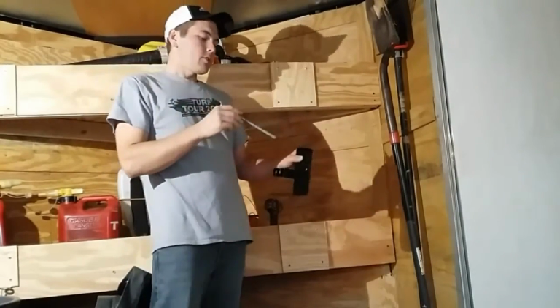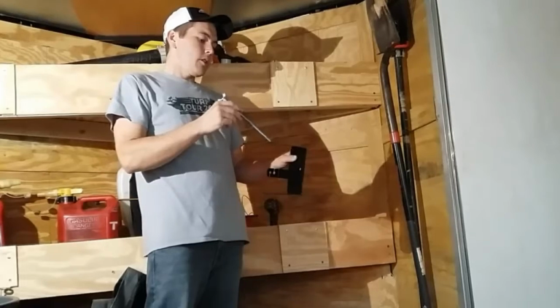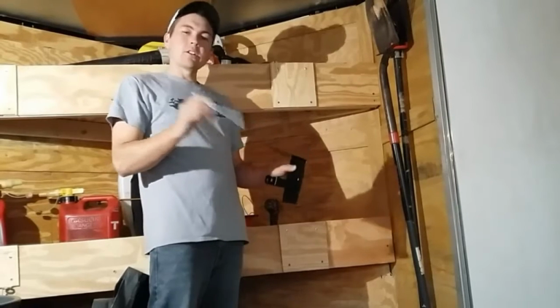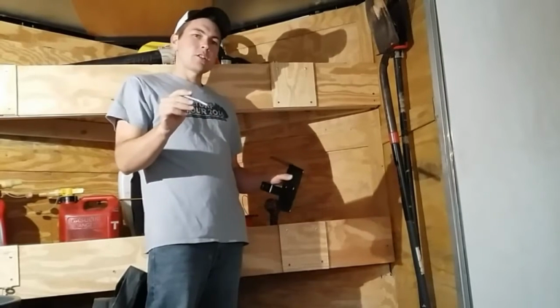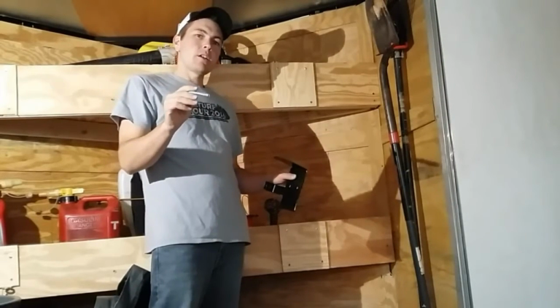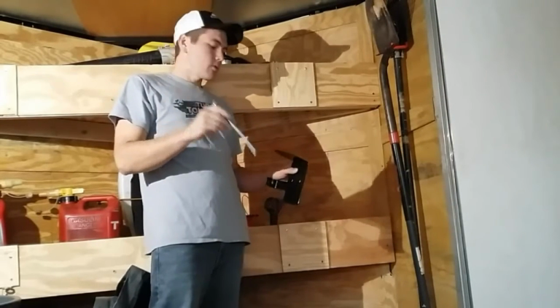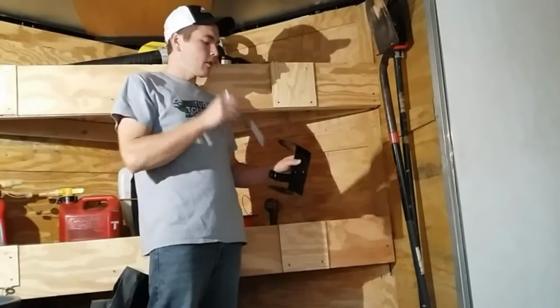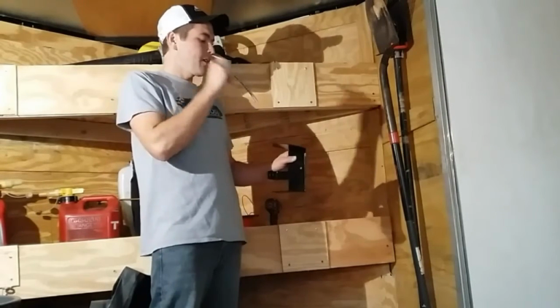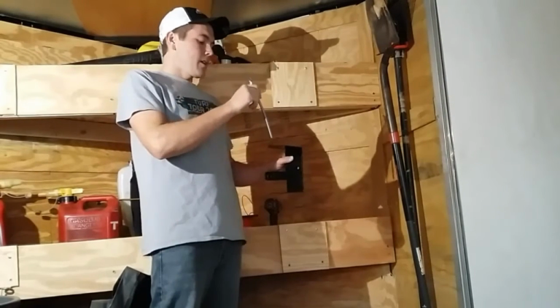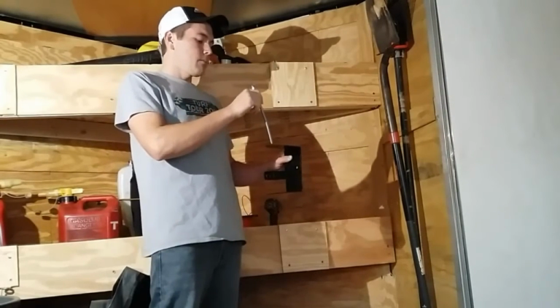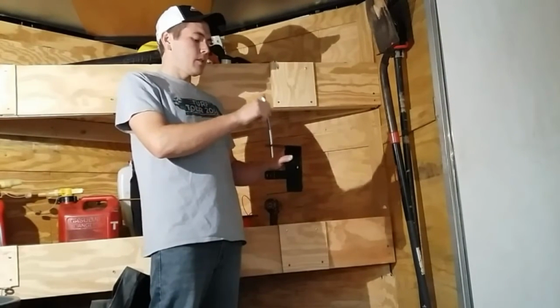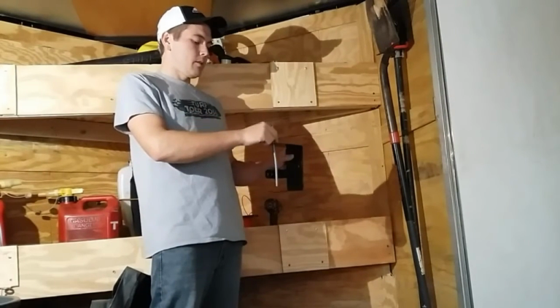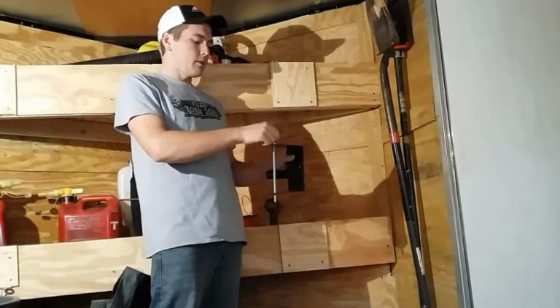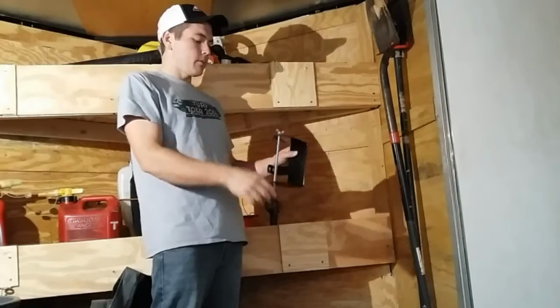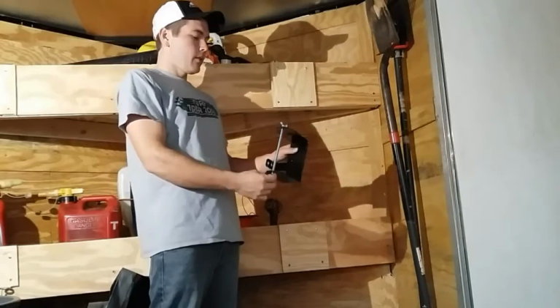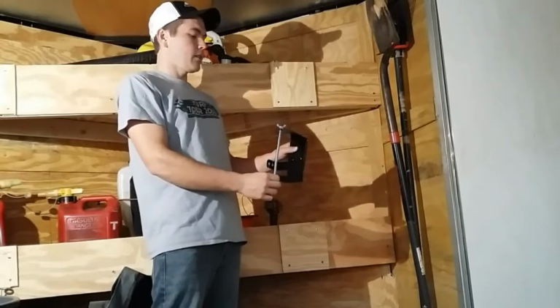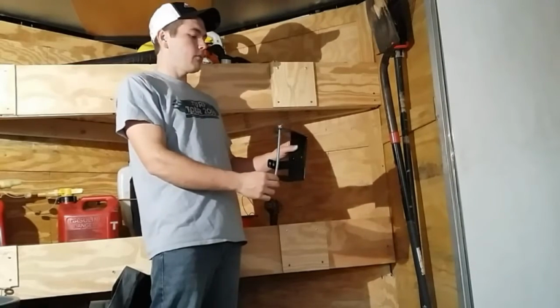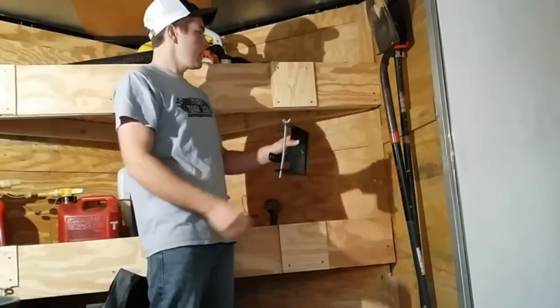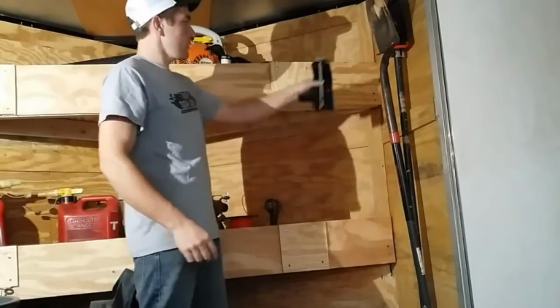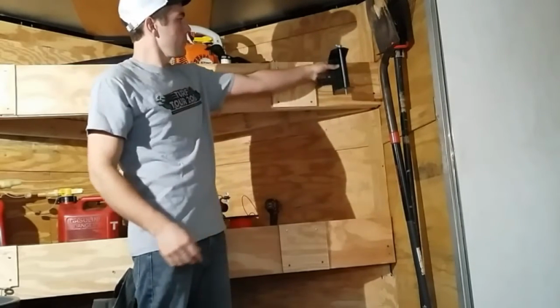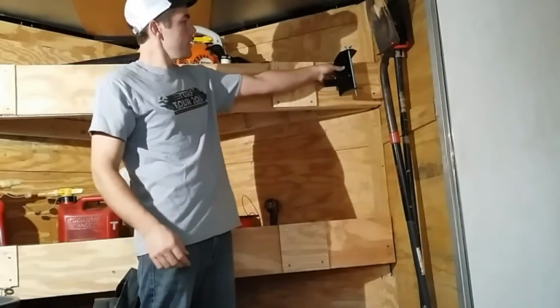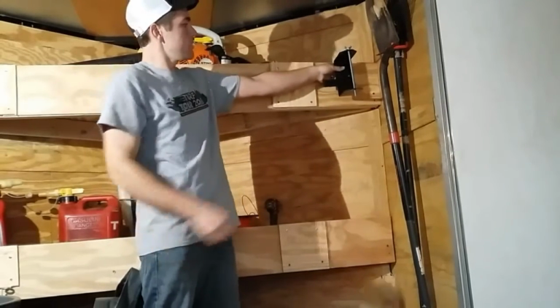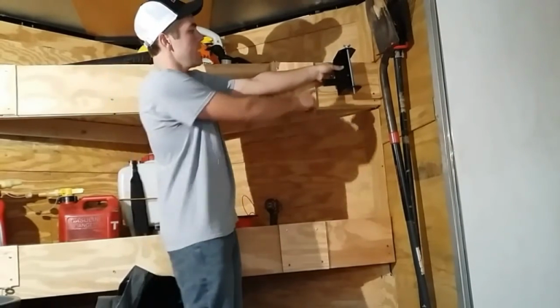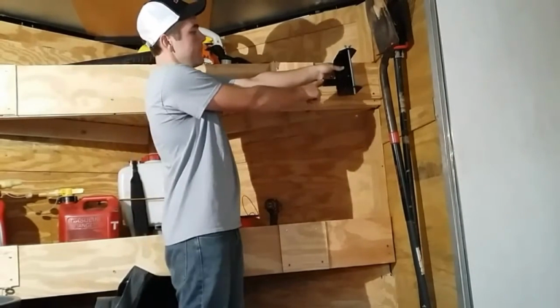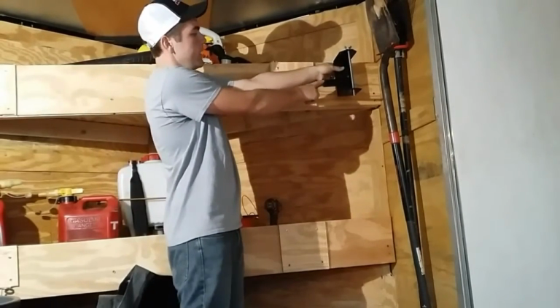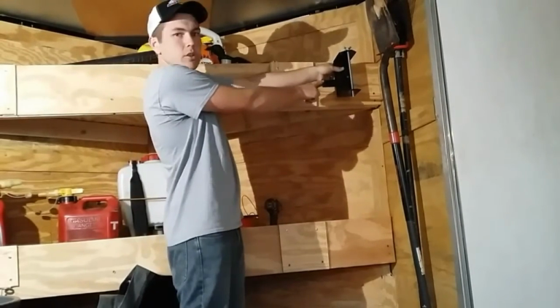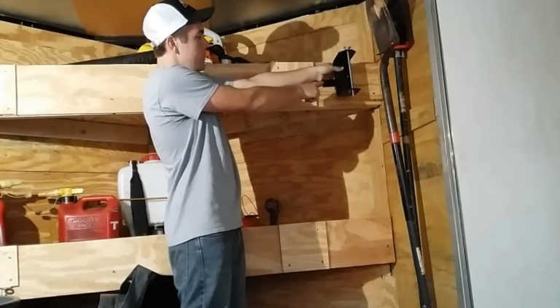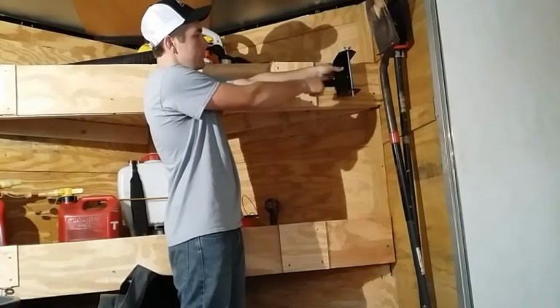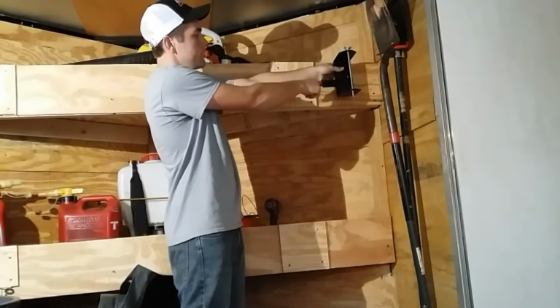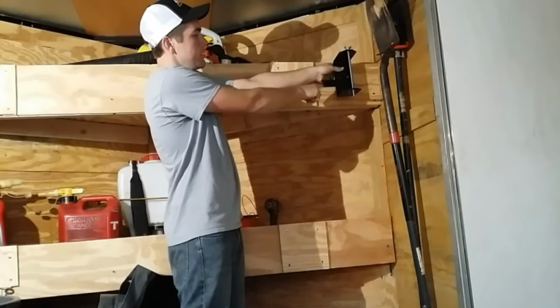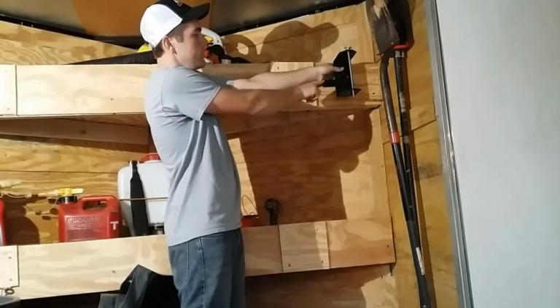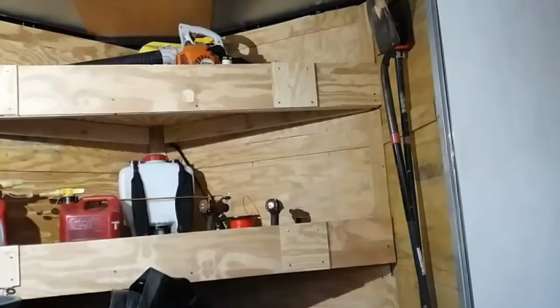My friend Southern Style Lawn Care, y'all check his channel out. He gave me this Buyers trimmer thing in a giveaway. I think I'm going to mount it sideways just like that, with a little extra slack — reels right in these little slots.